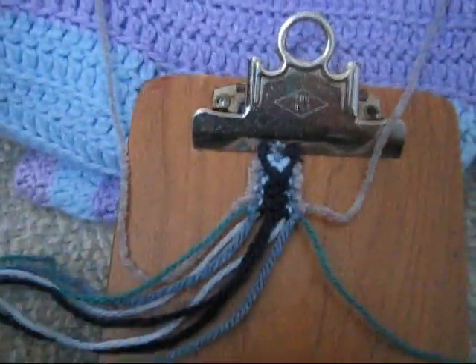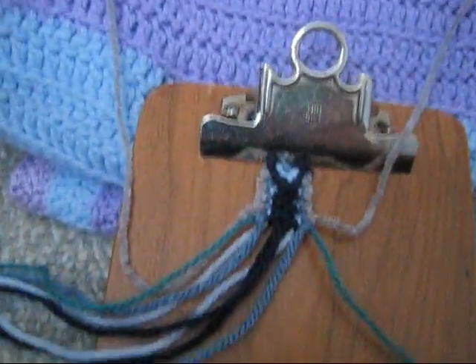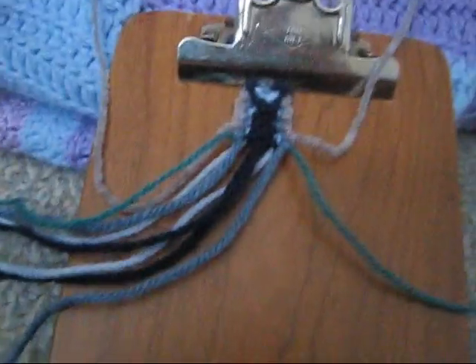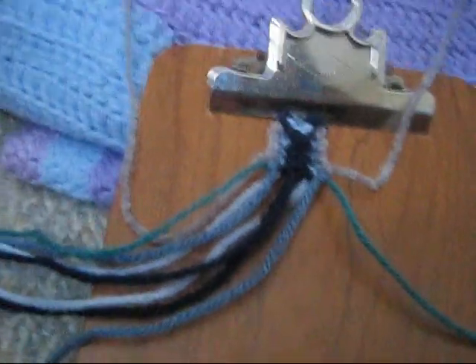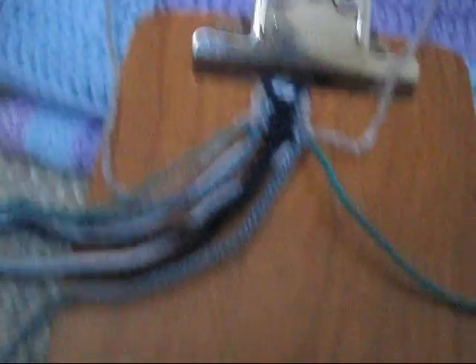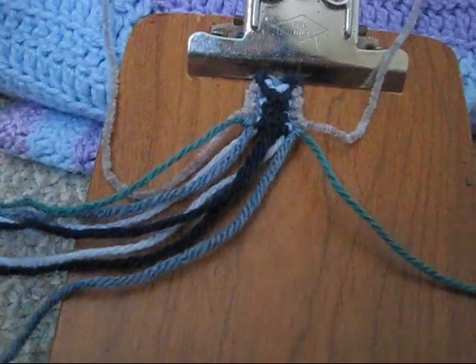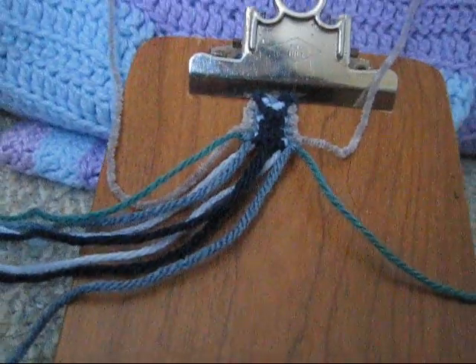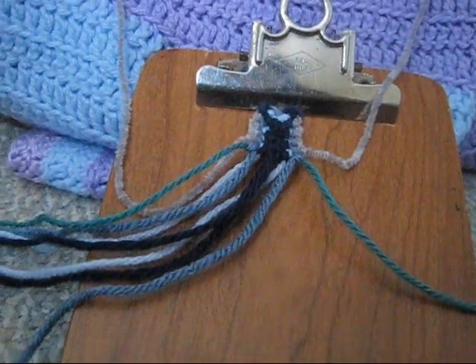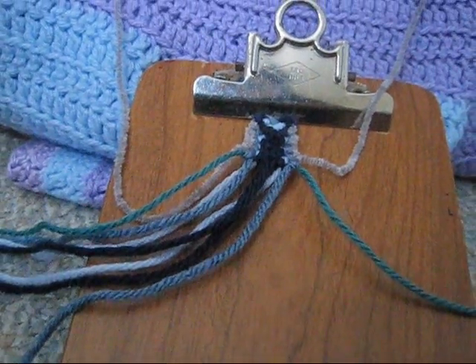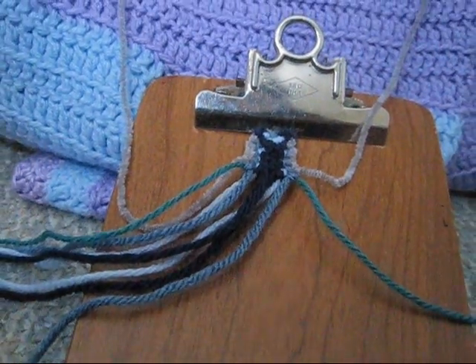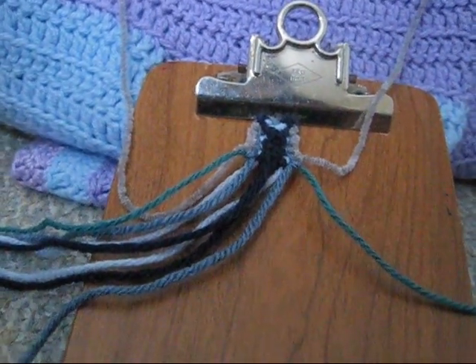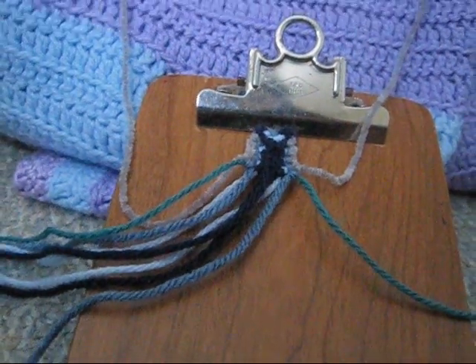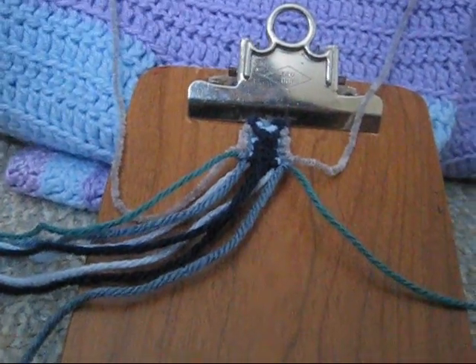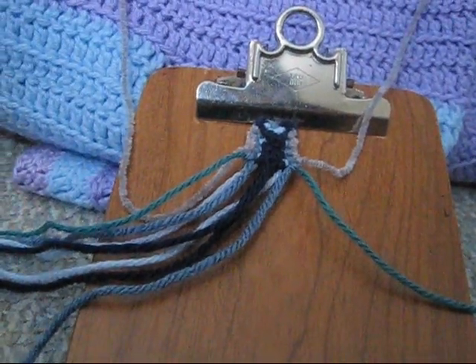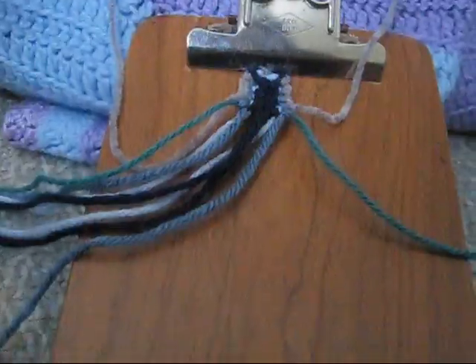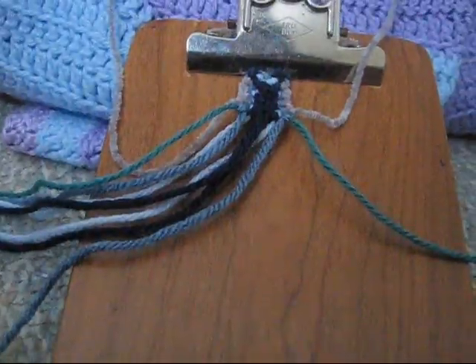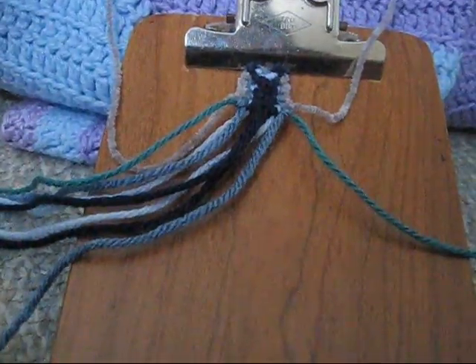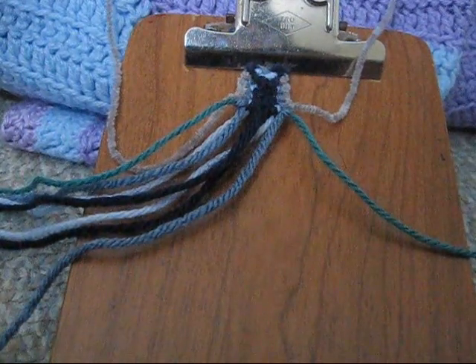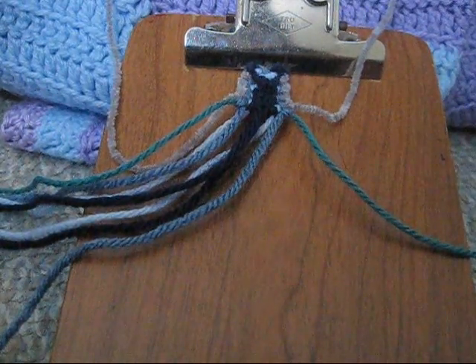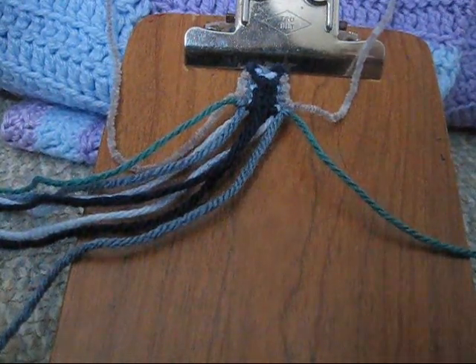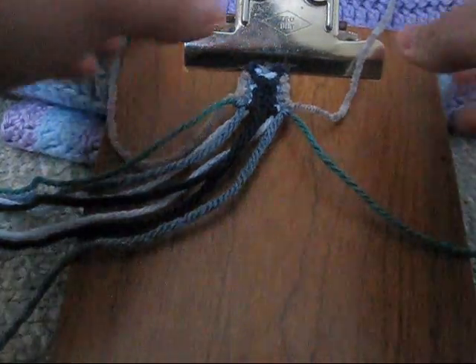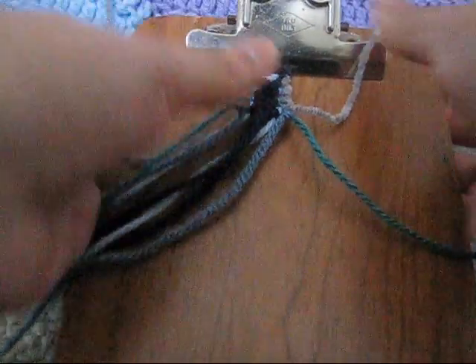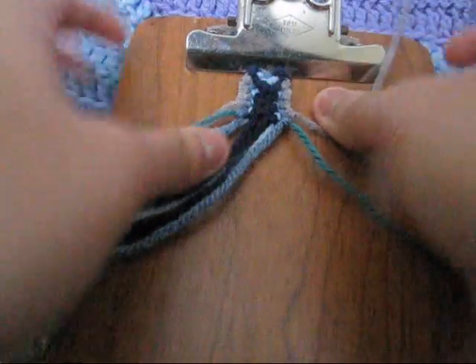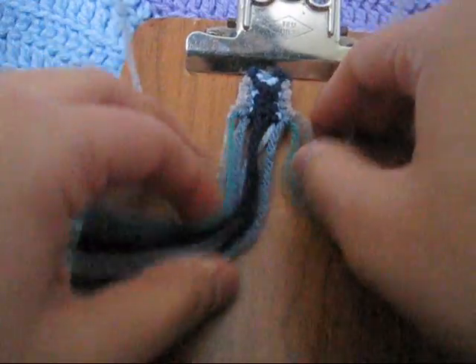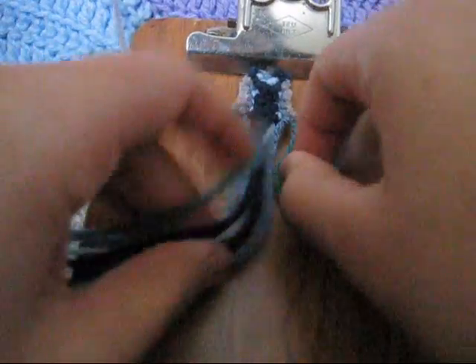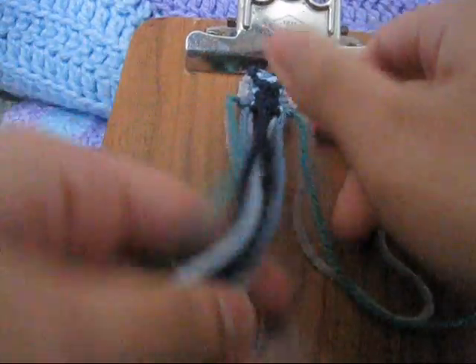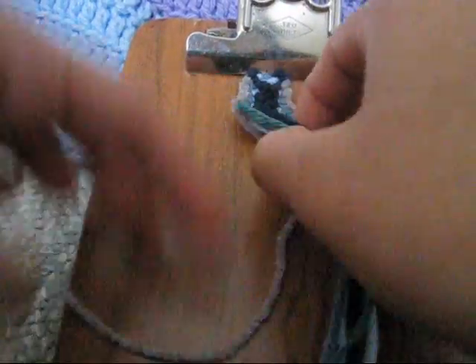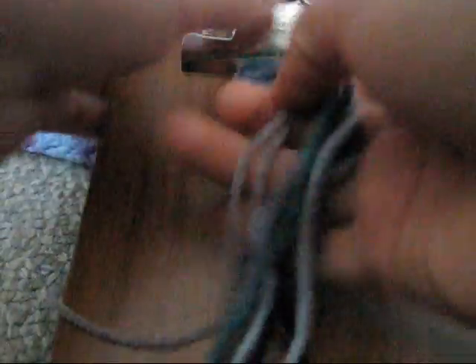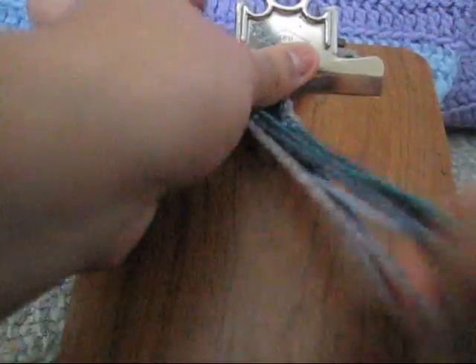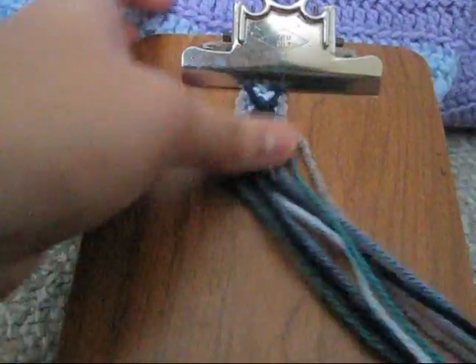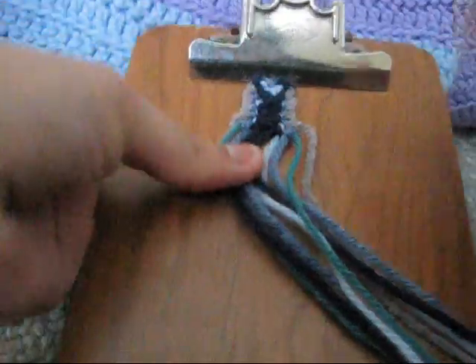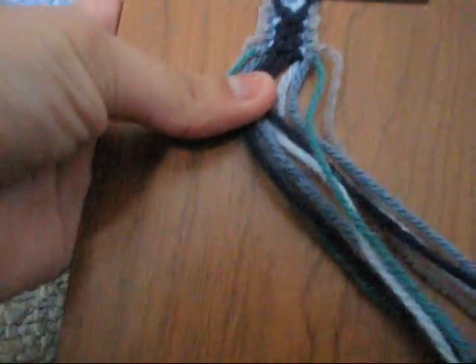It sounds confusing, I know, but follow along with the pattern video that I made and you will understand it better. If you have any more questions, send them in and thank you for watching. Bye.